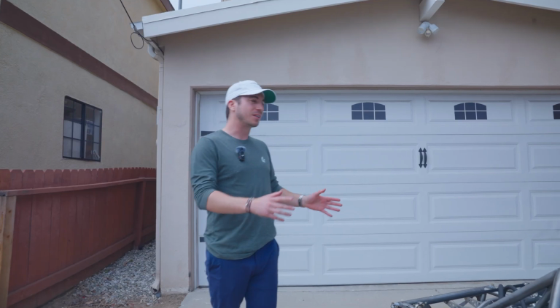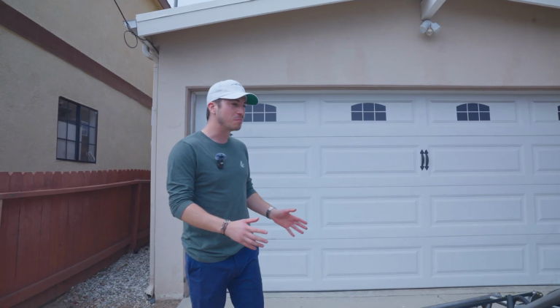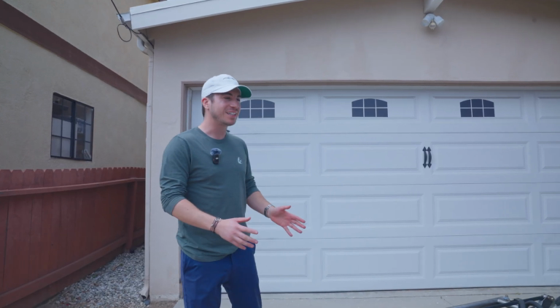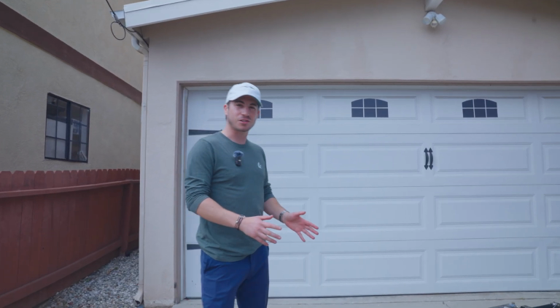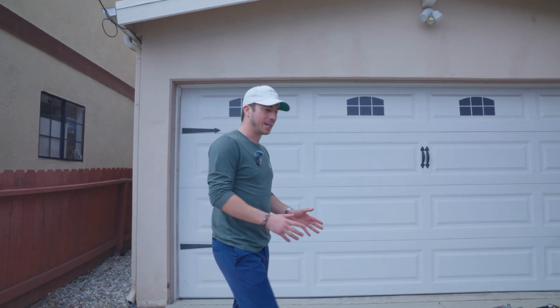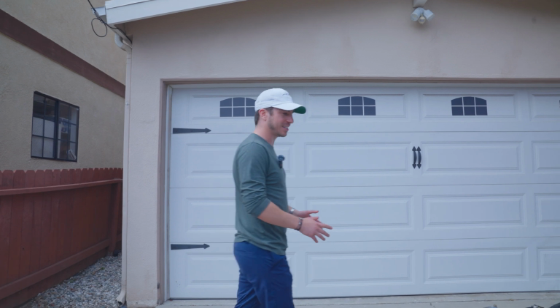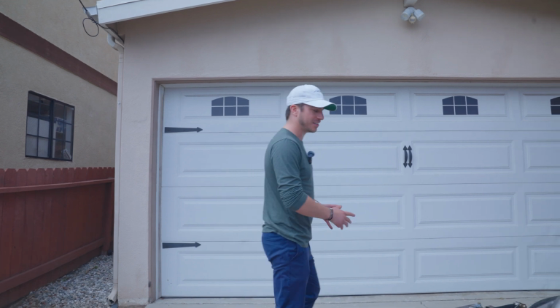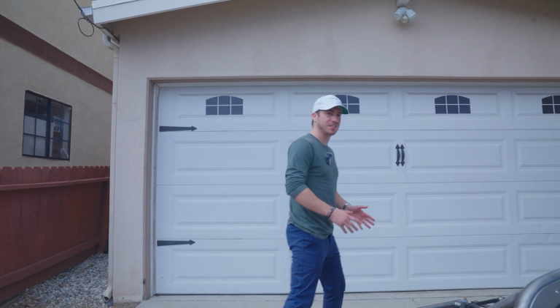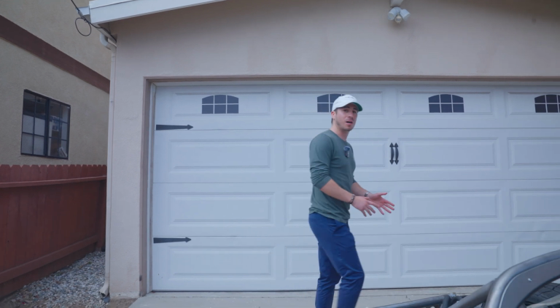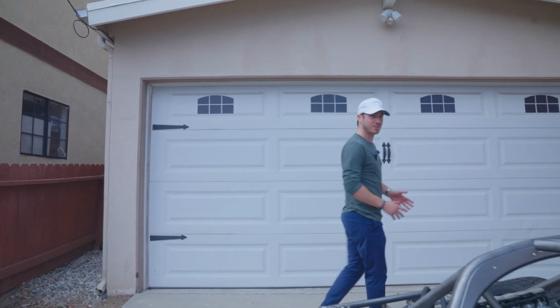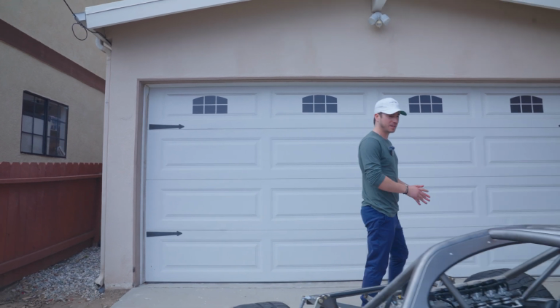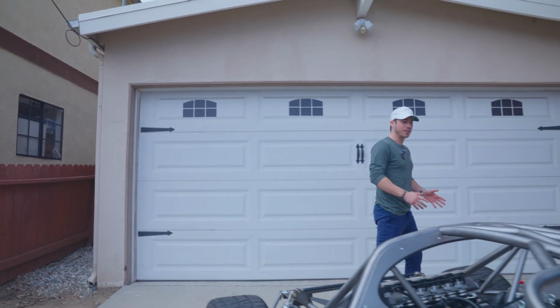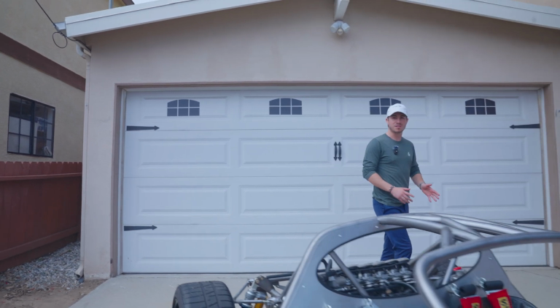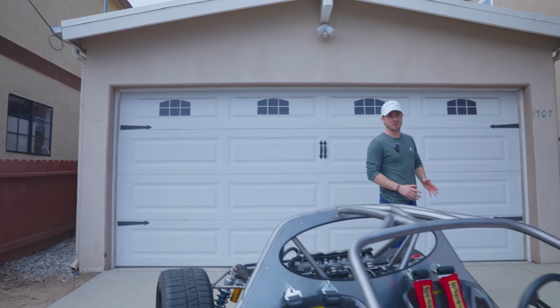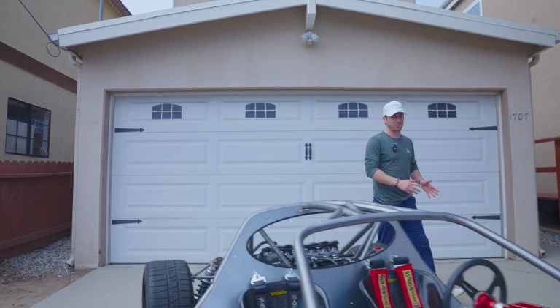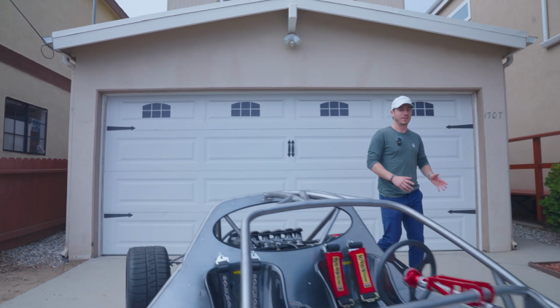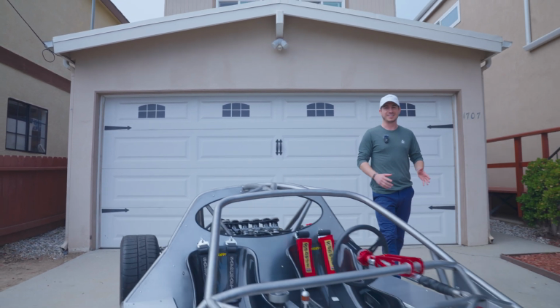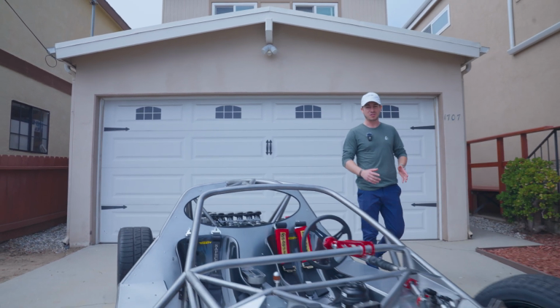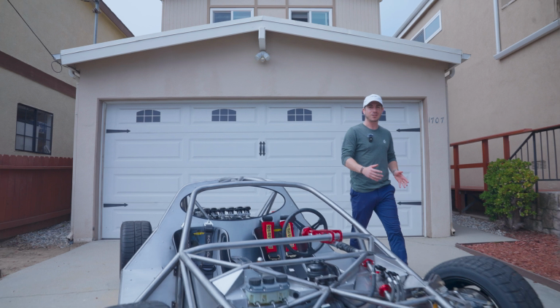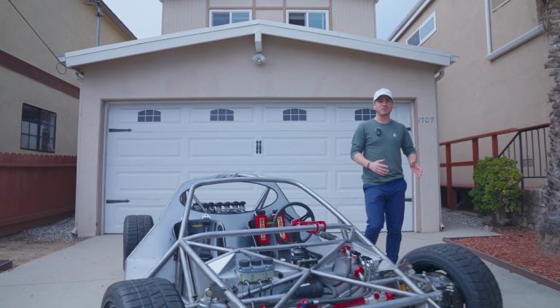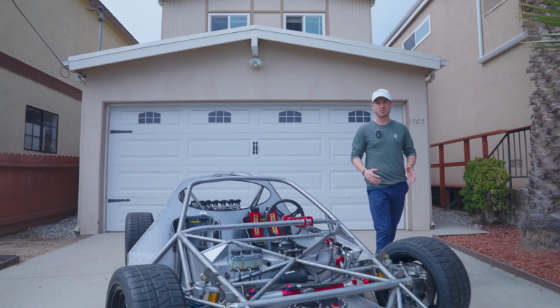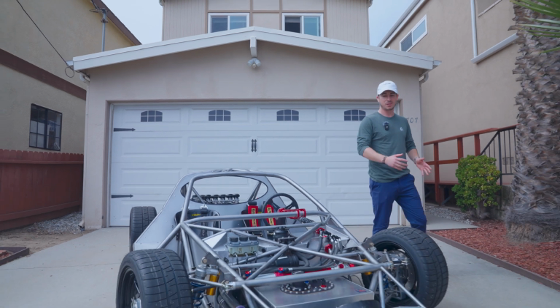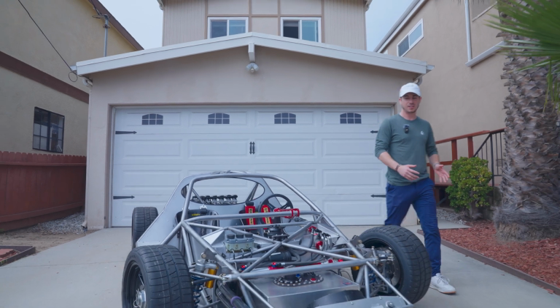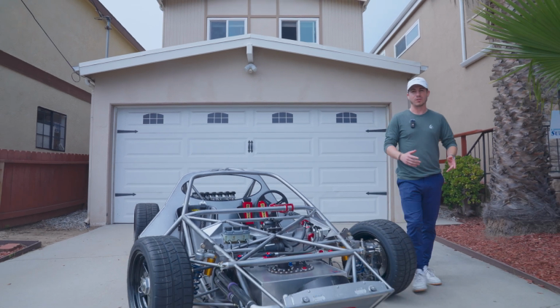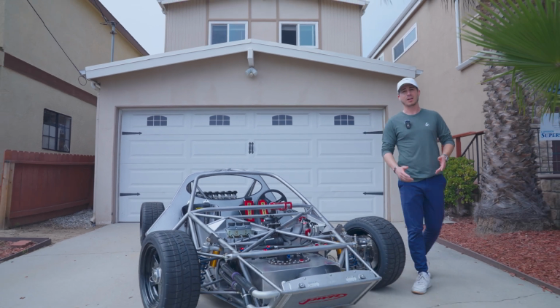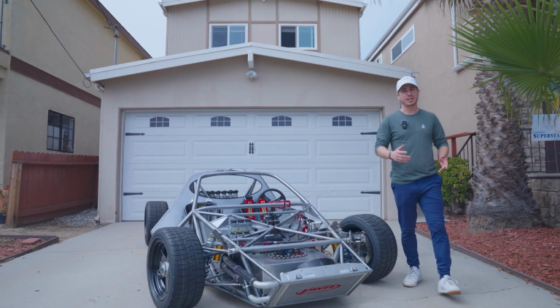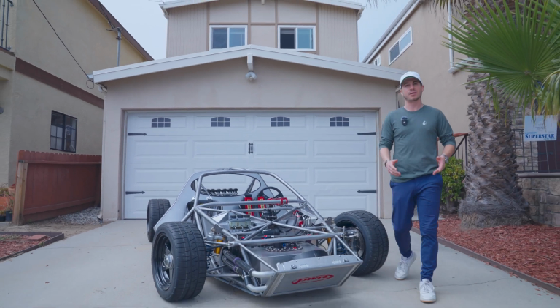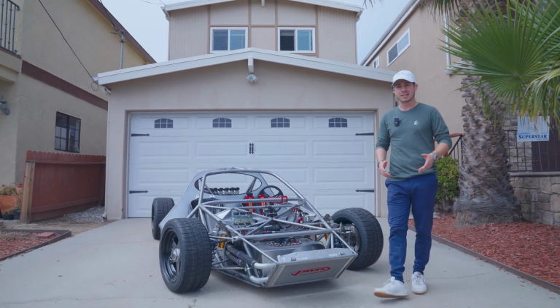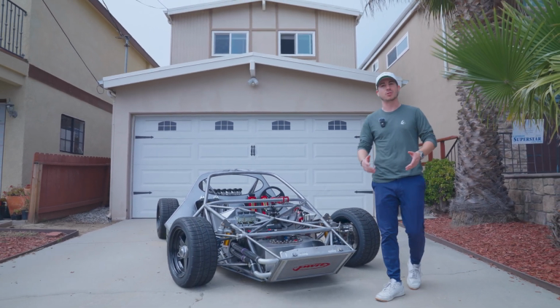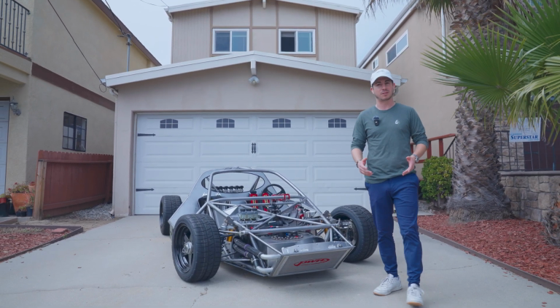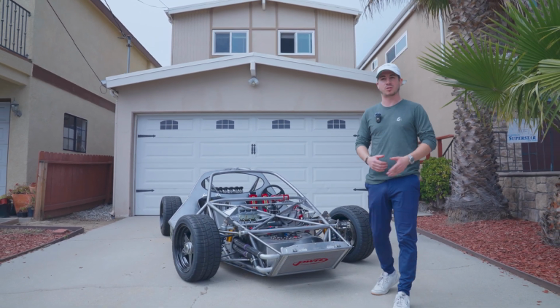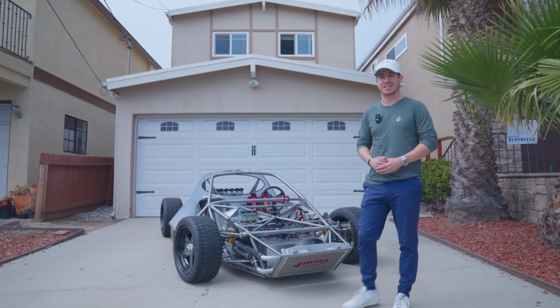Laguna is most easily described as a 1960s Le Mans prototype, reborn as a modern sports car. It delivers the character of a vintage racing machine with all the luxury and modern amenities that you'd expect from a sports car today.